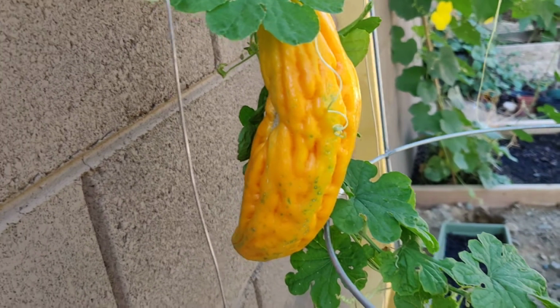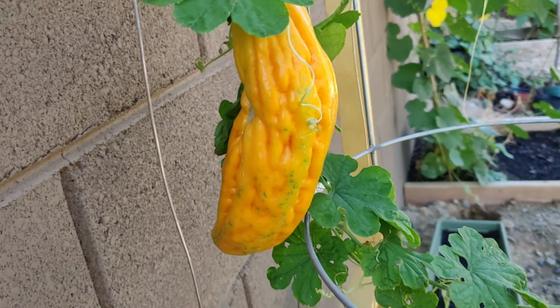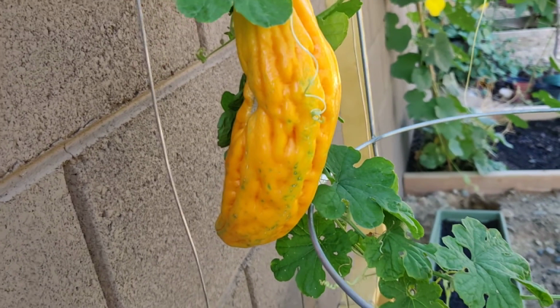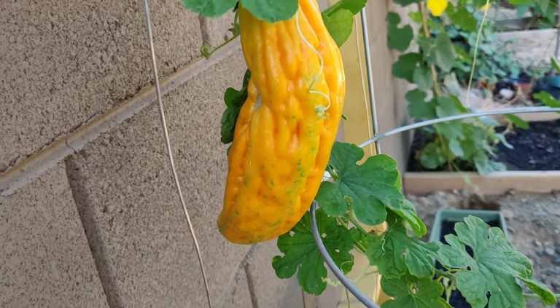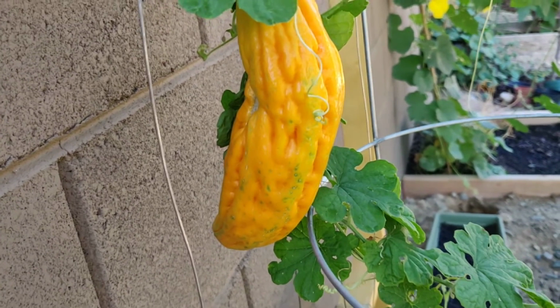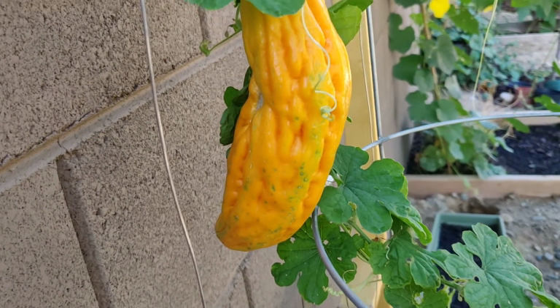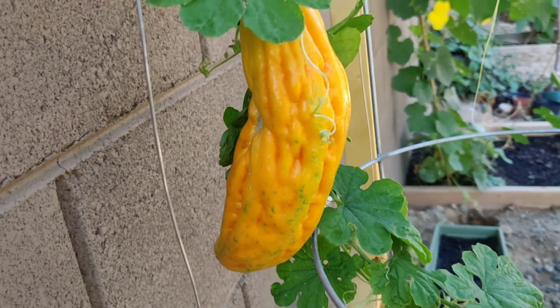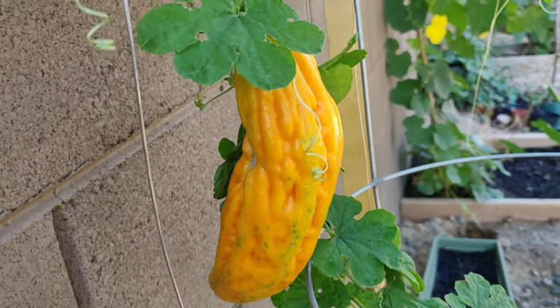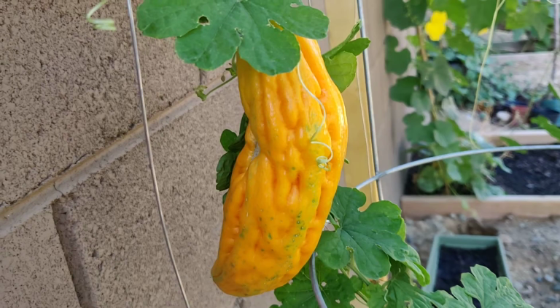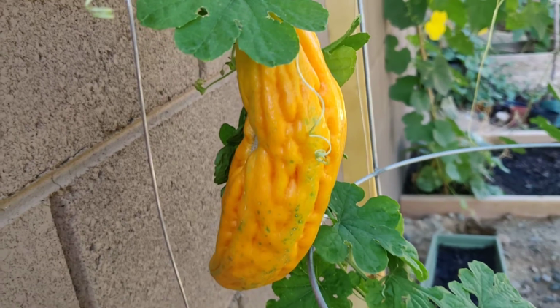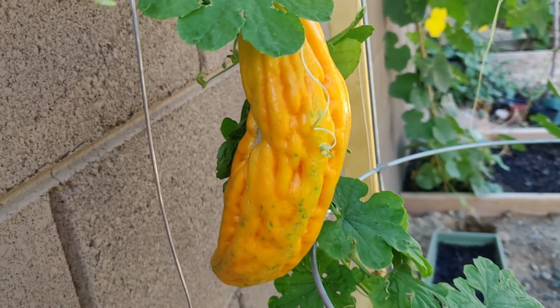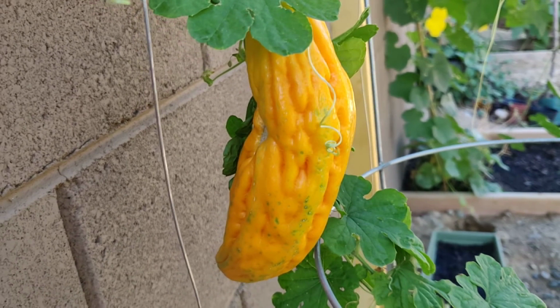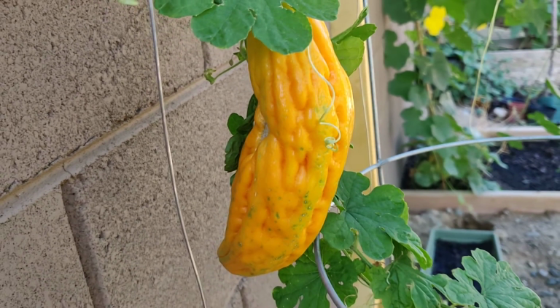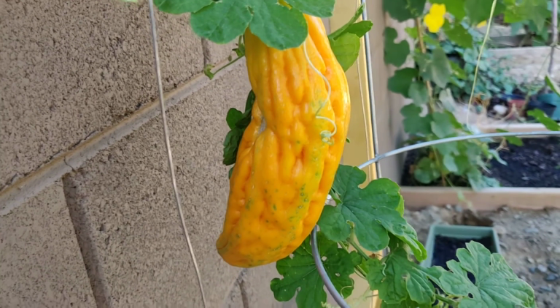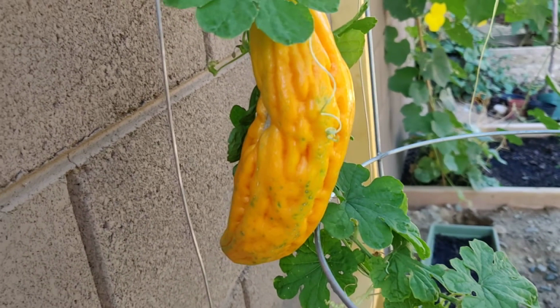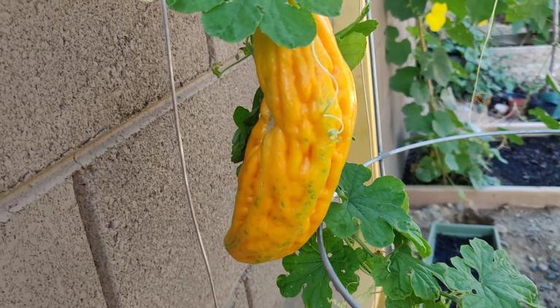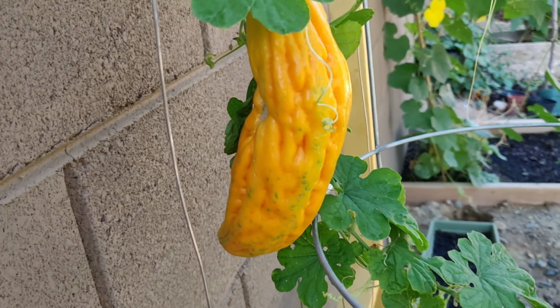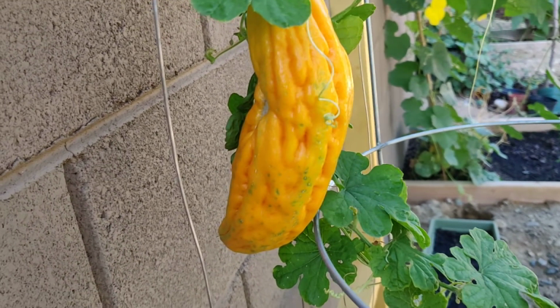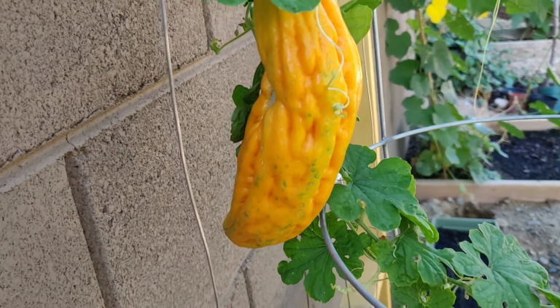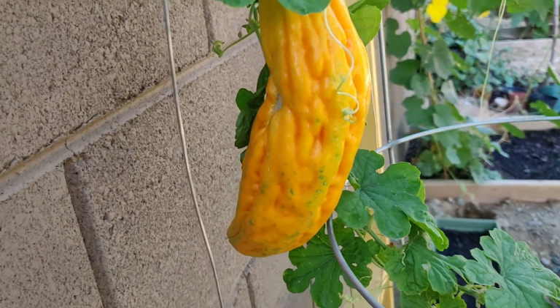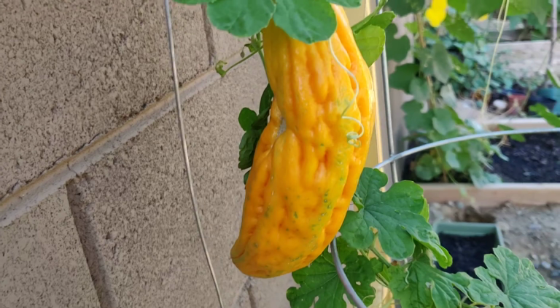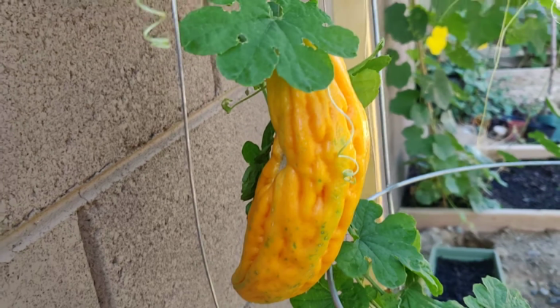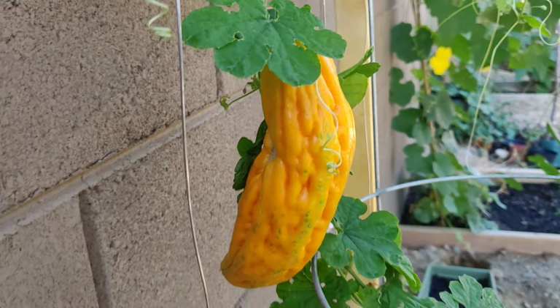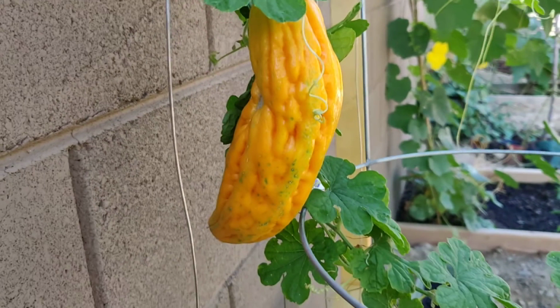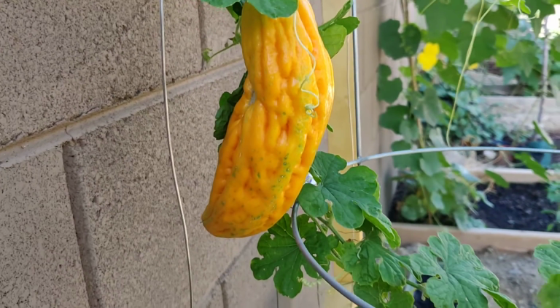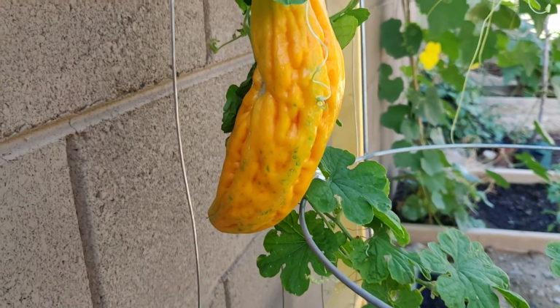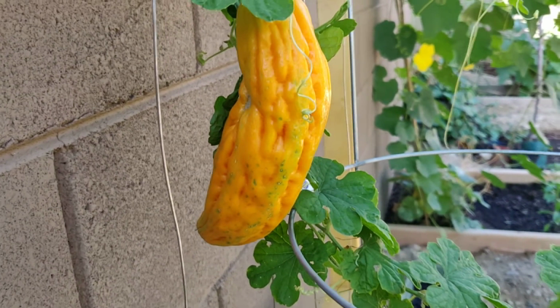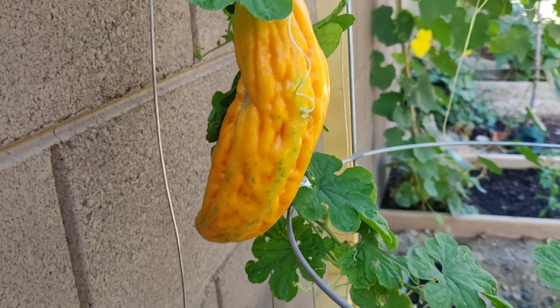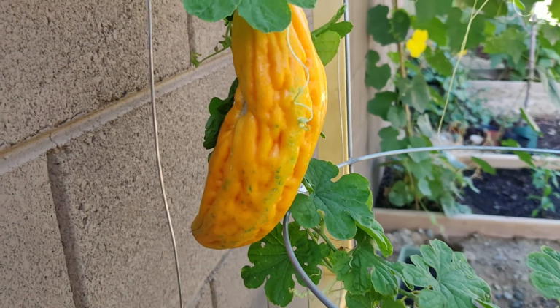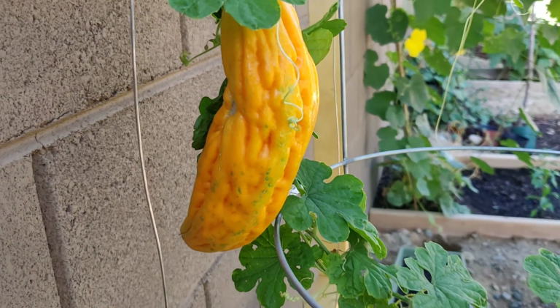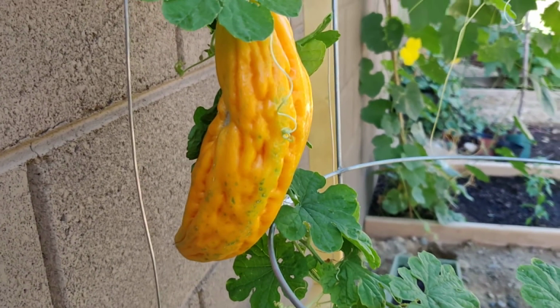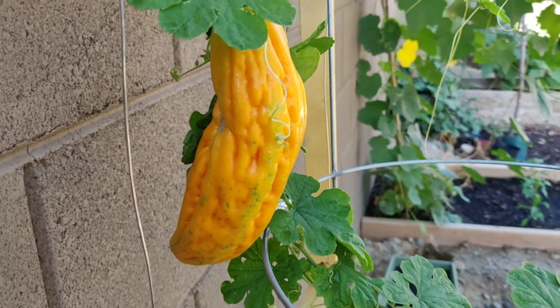I want to see if it's really good and tastes like candy, and I can vouch for it. At the same time, I want to save the seeds for future planting. Hopefully I'll get a lot of seeds and can share them with my friends too. Thanks for watching — we'll see you later.